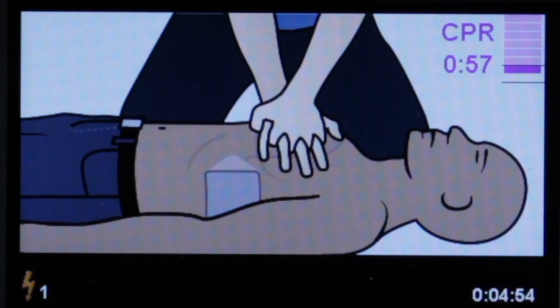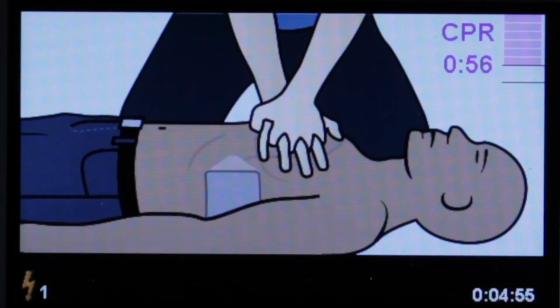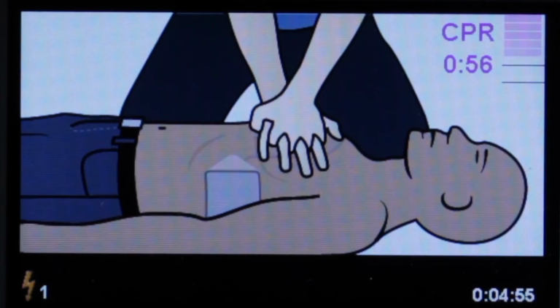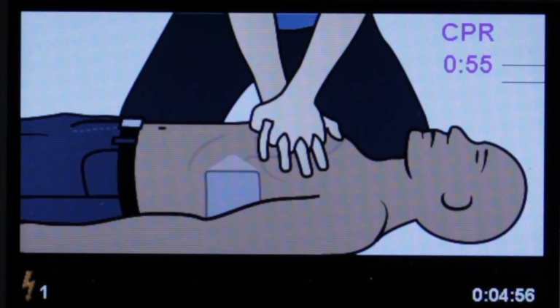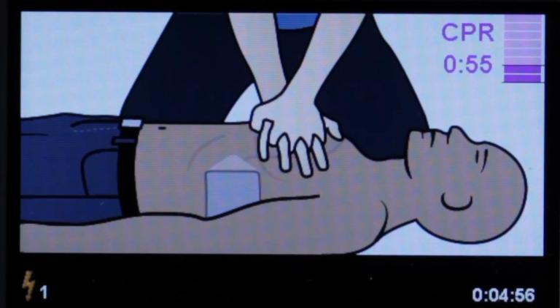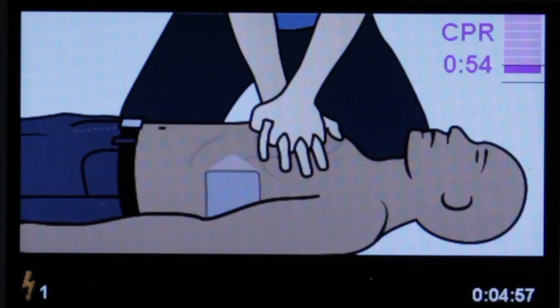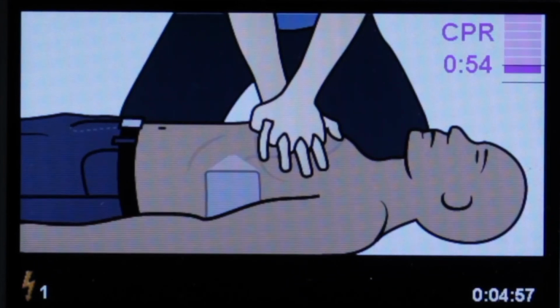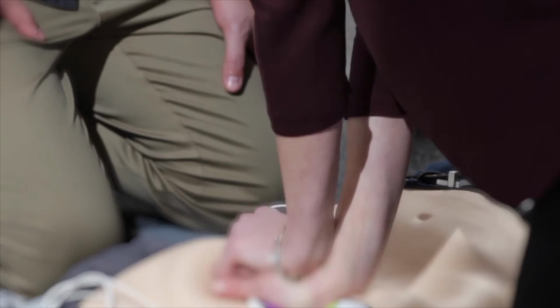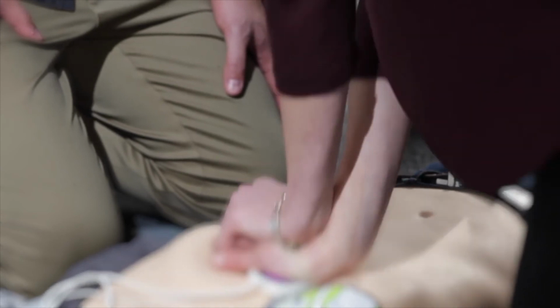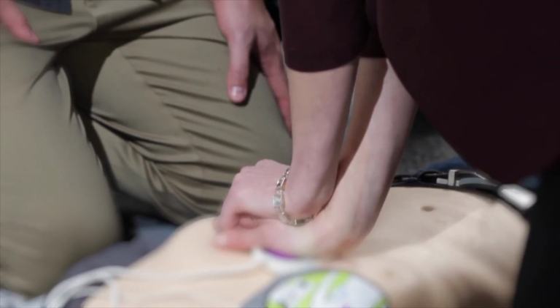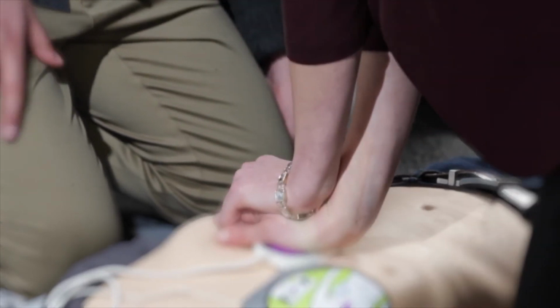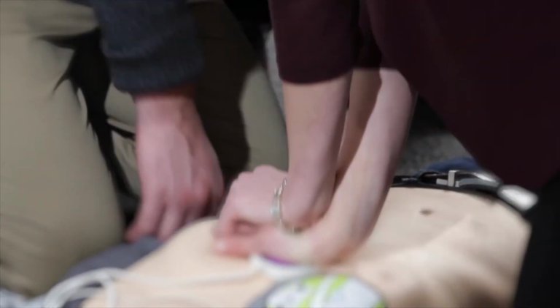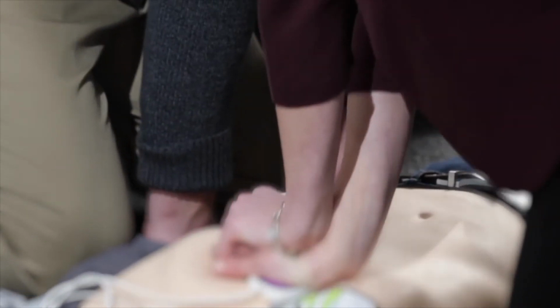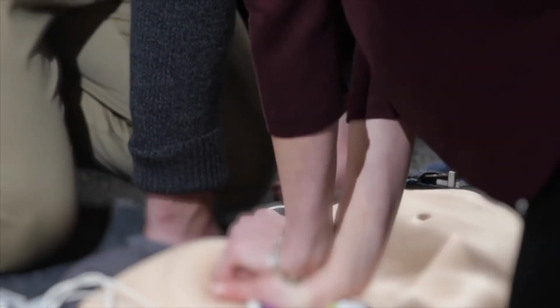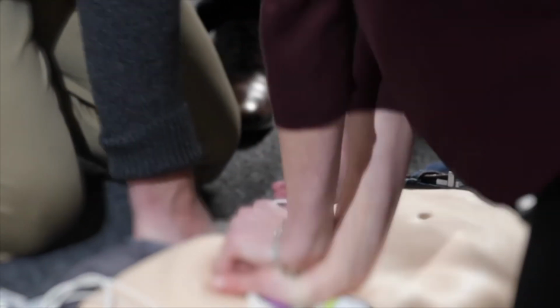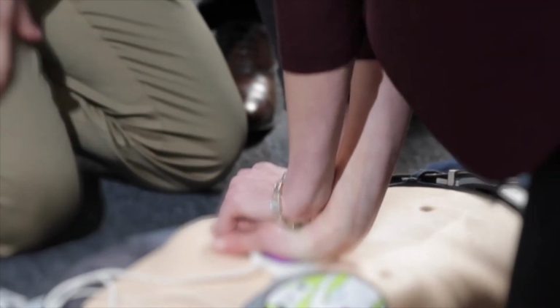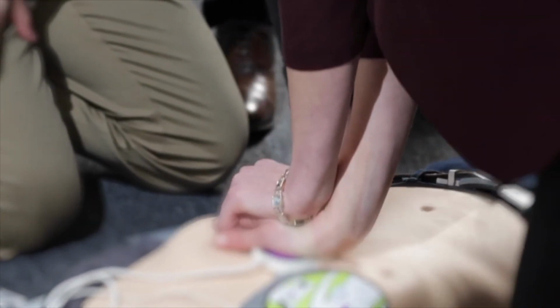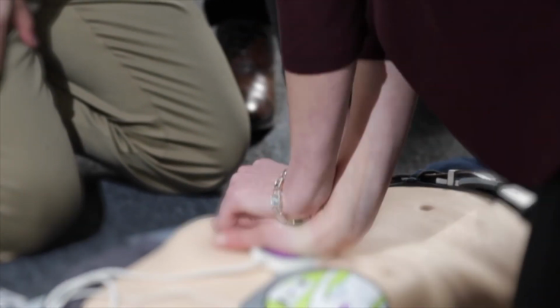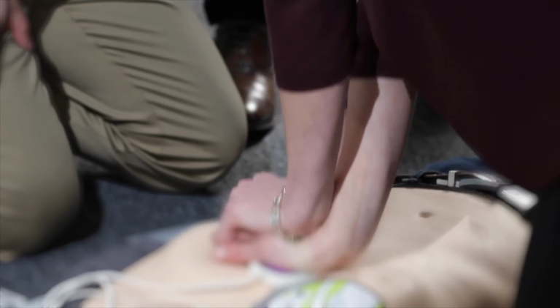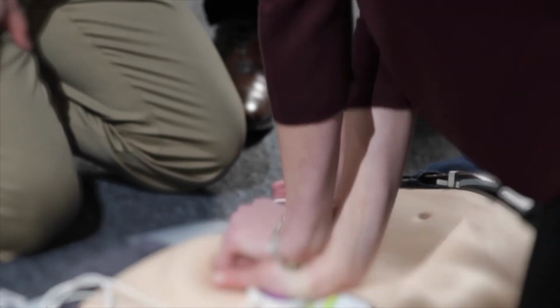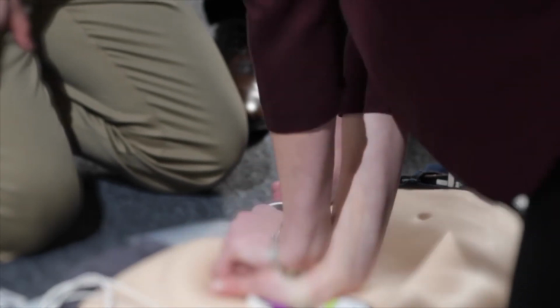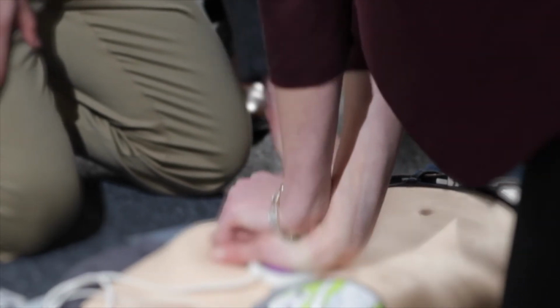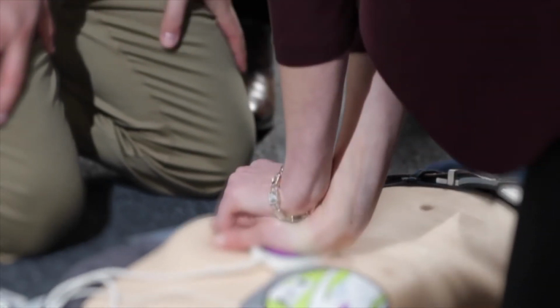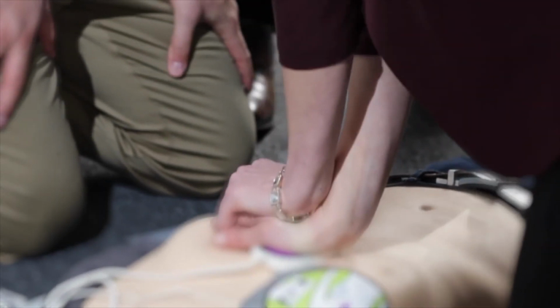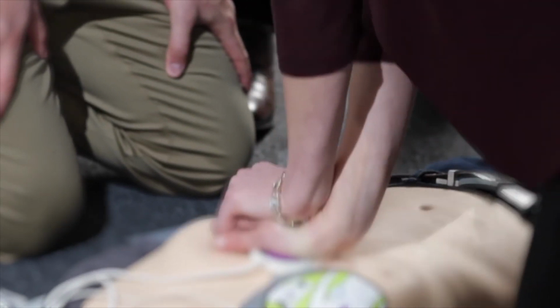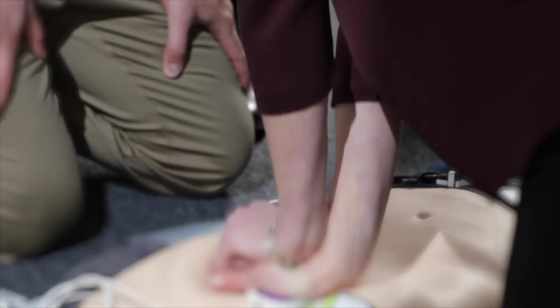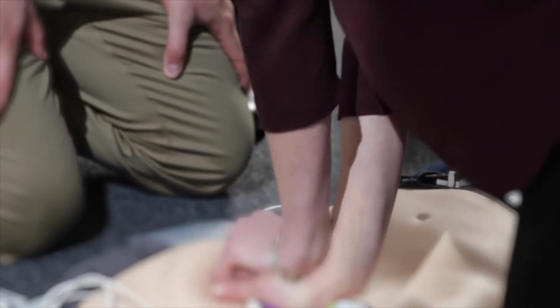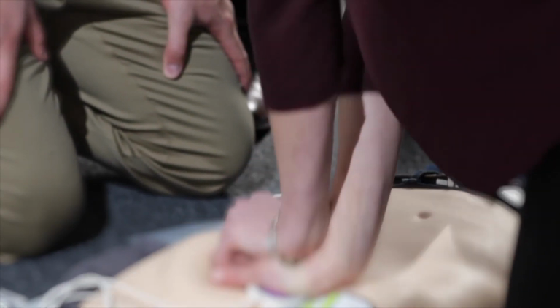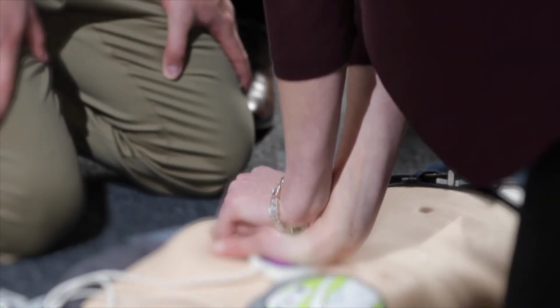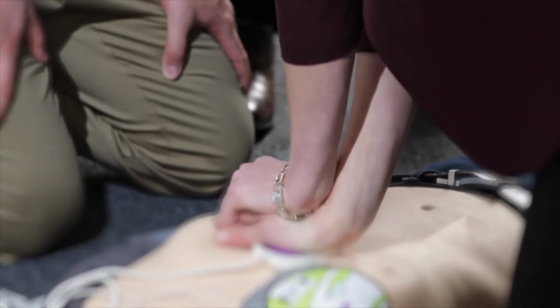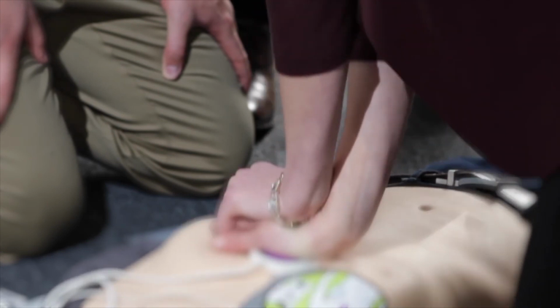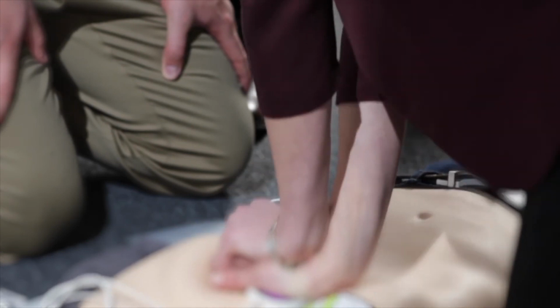When emergency medical professionals arrive, they will take over the rescue. To help them do so, do not turn the AED off. The Zoll AED-3 will provide them key information on how long since you attached the Zoll AED-3 and how many shocks, if any, have been delivered.